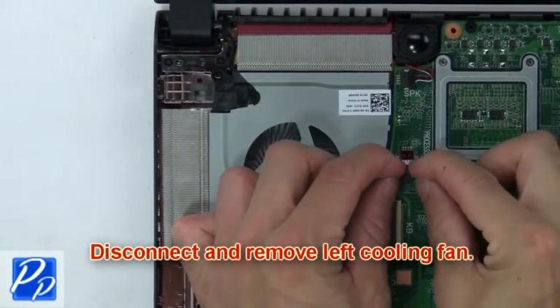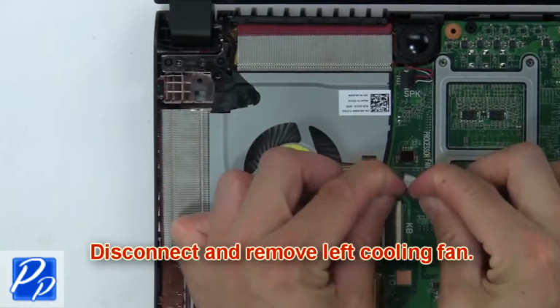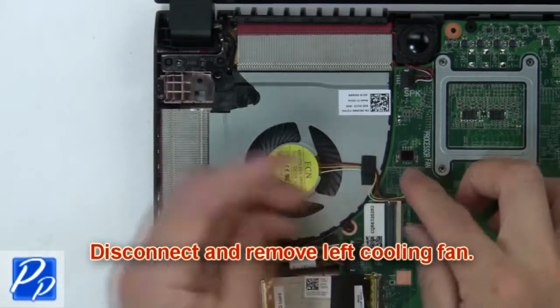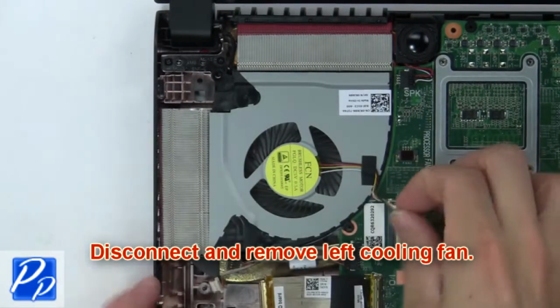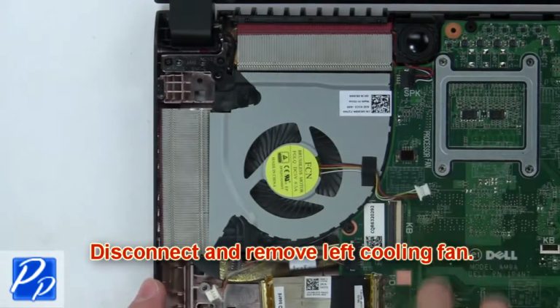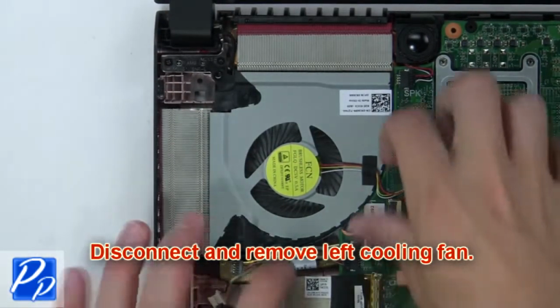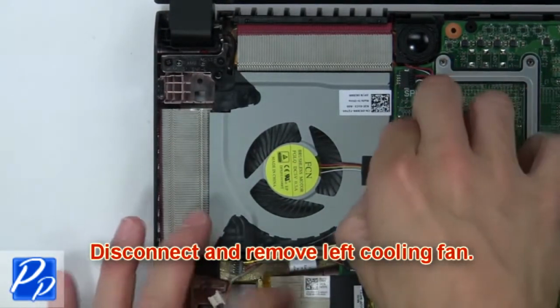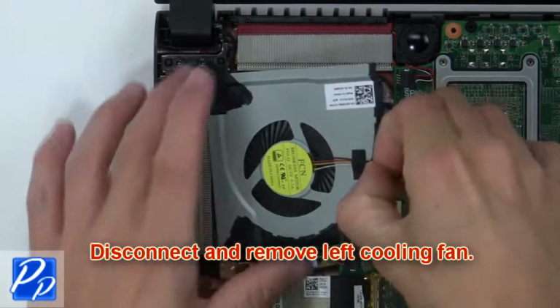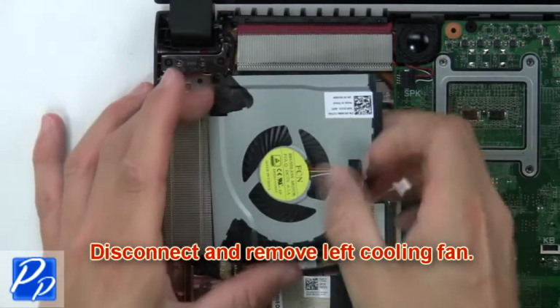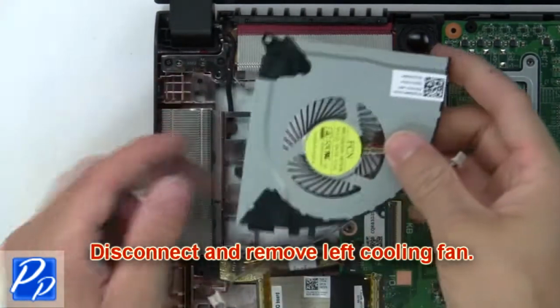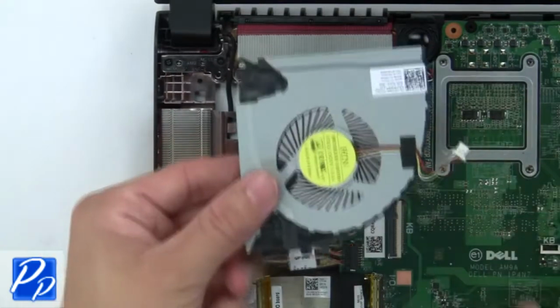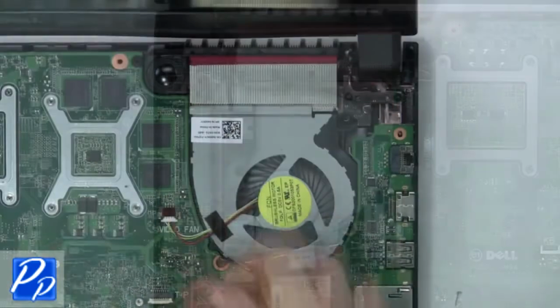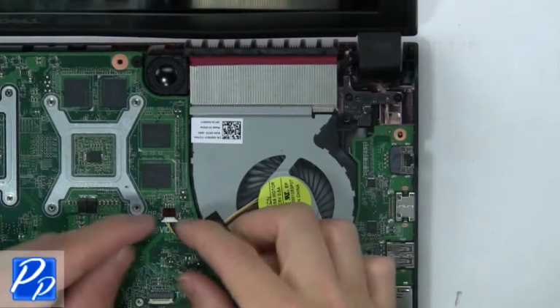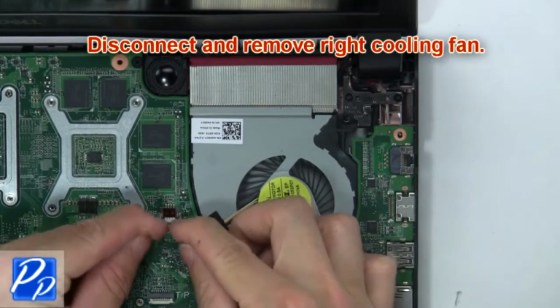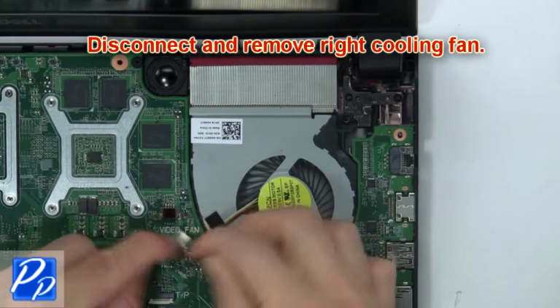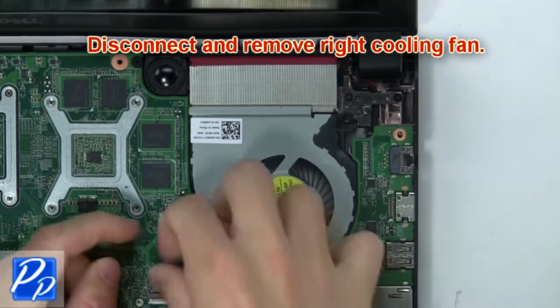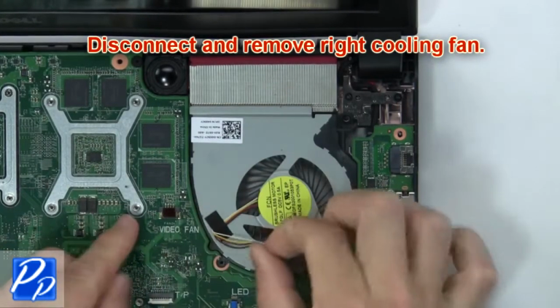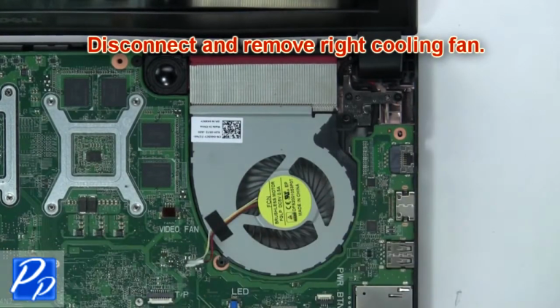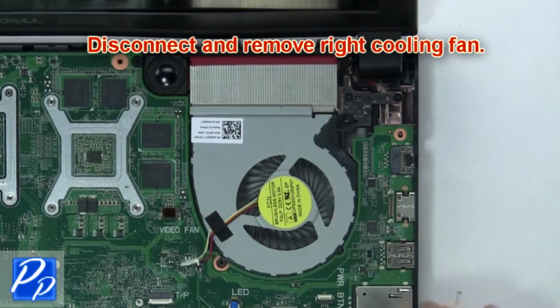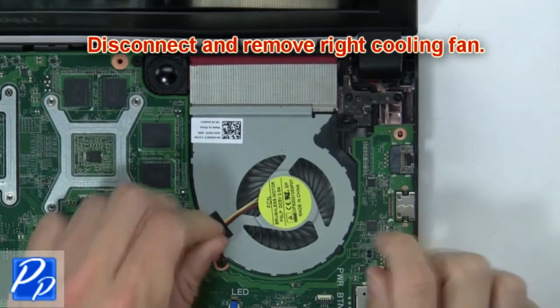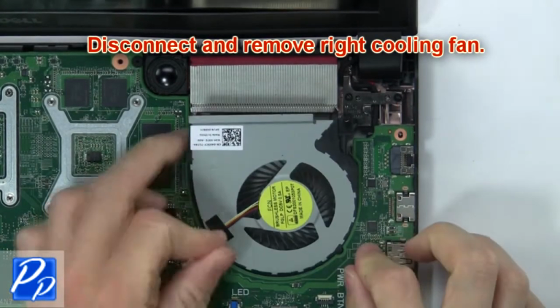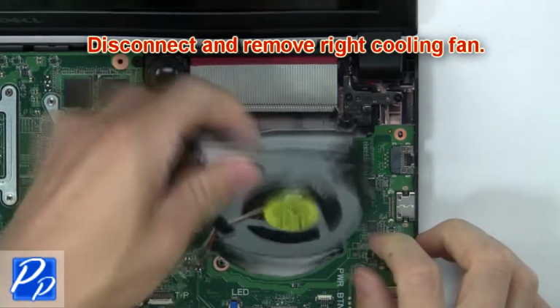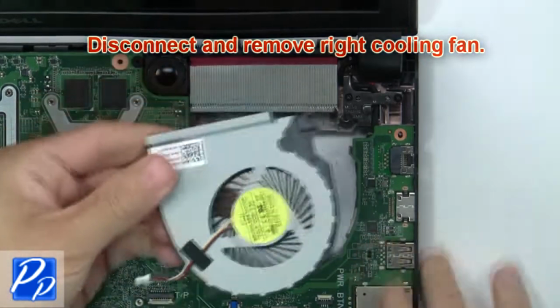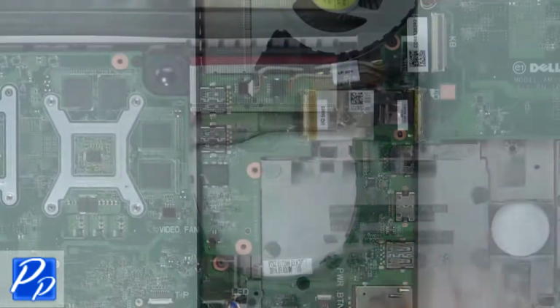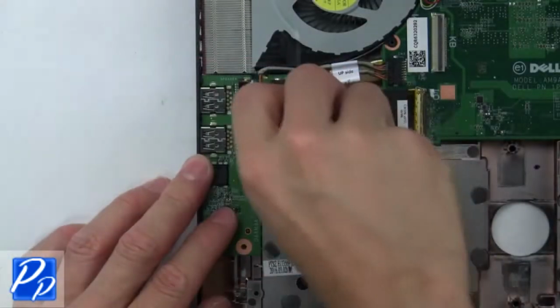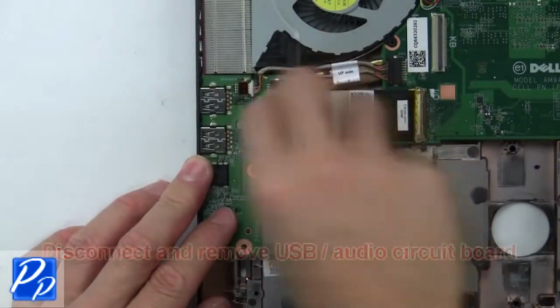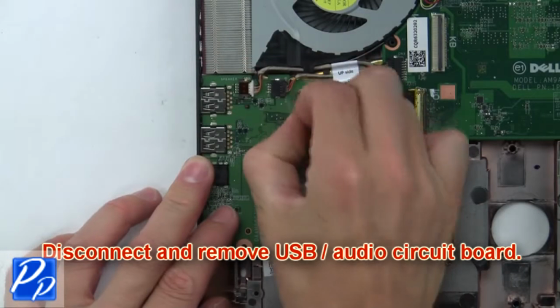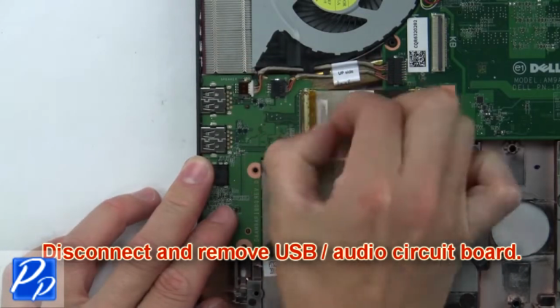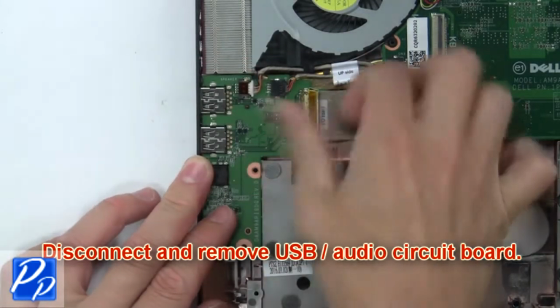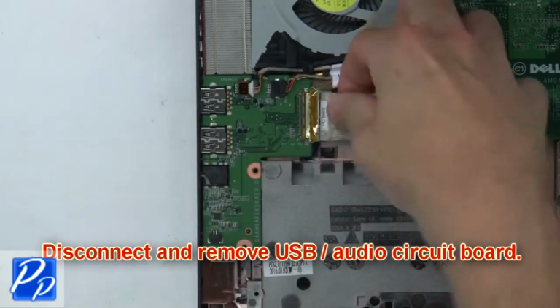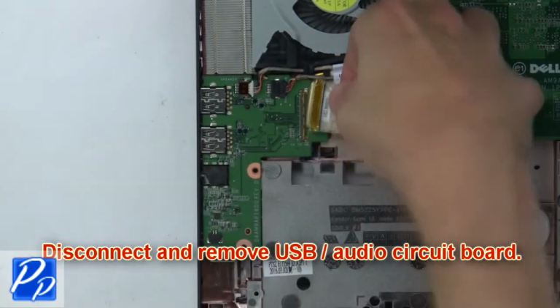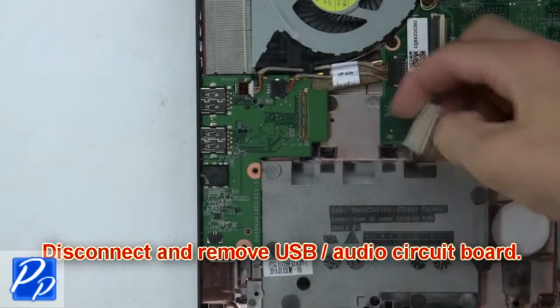Next, disconnect and remove the left cooling fan. Now disconnect and remove the right cooling fan. Now disconnect and remove the USB audio circuit board.